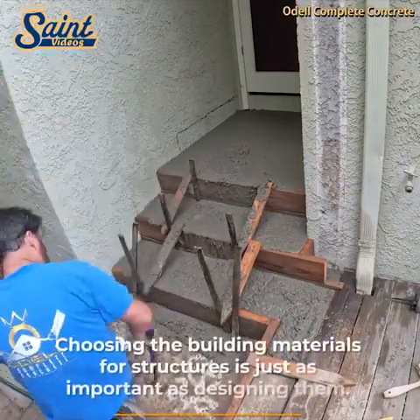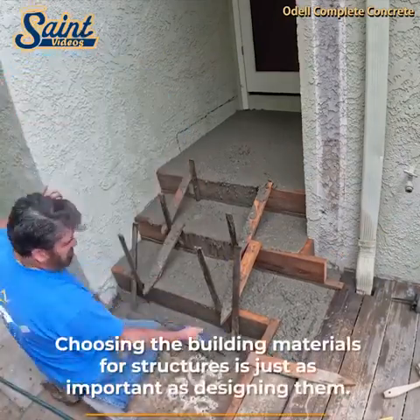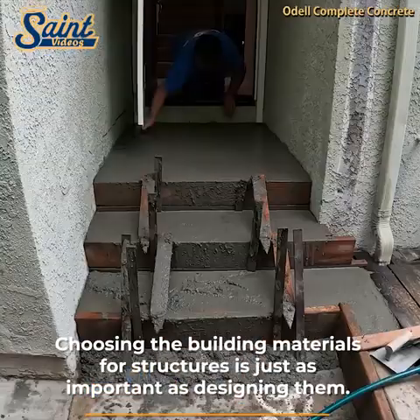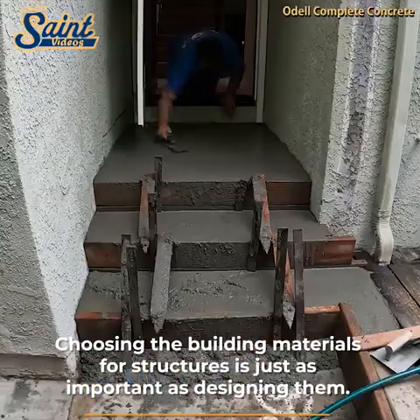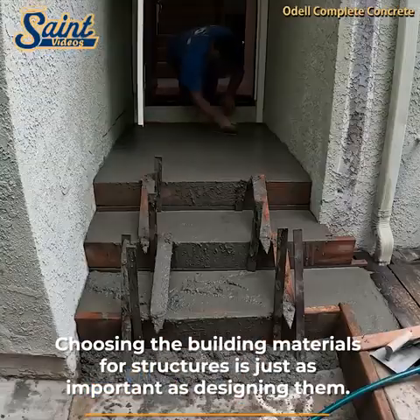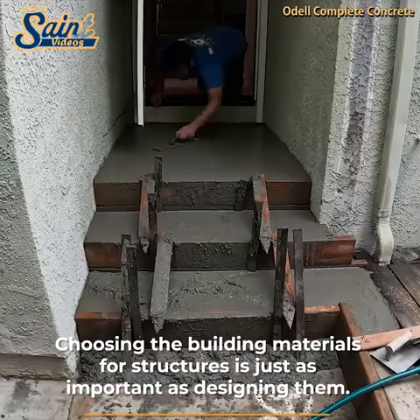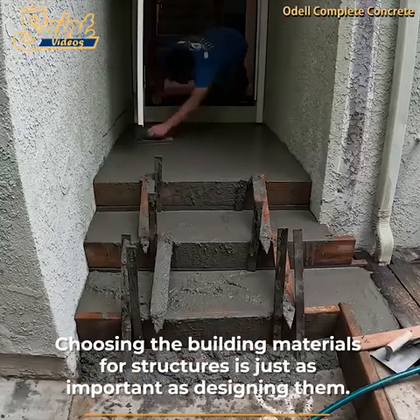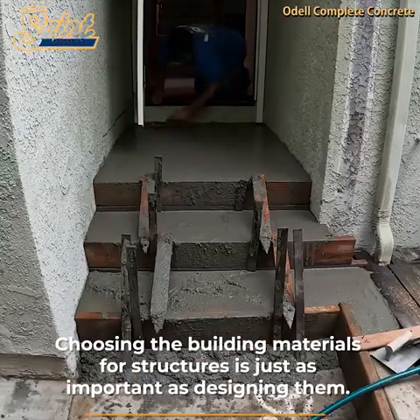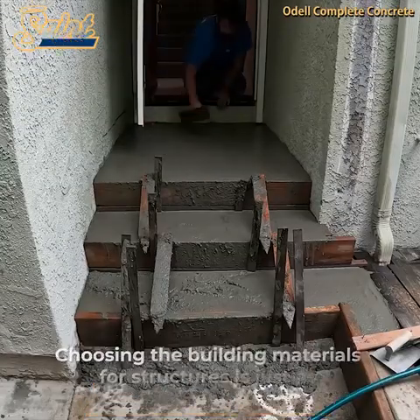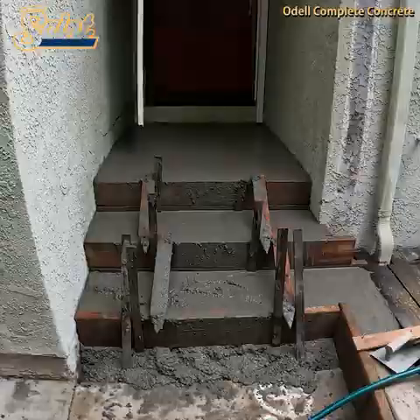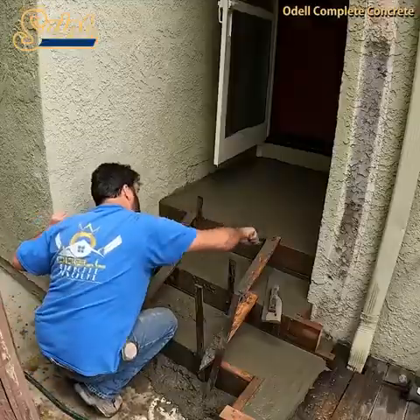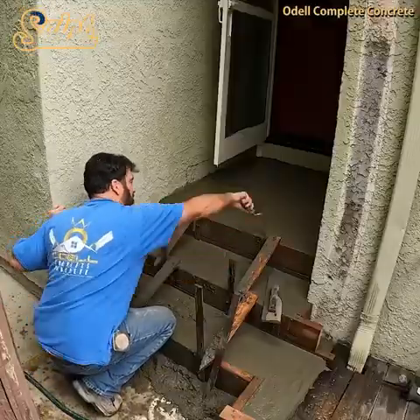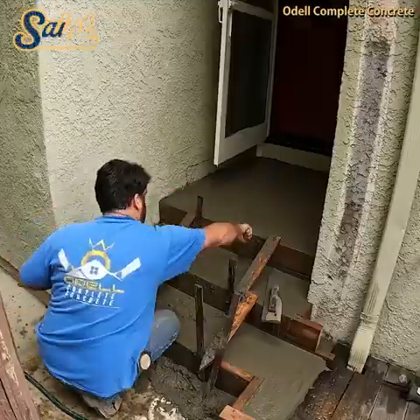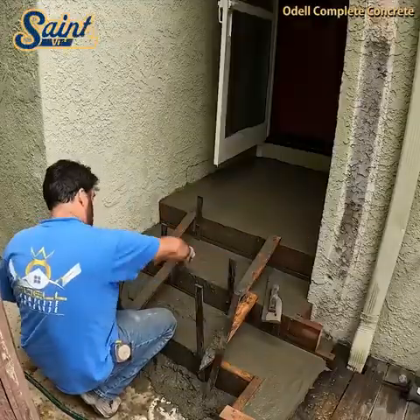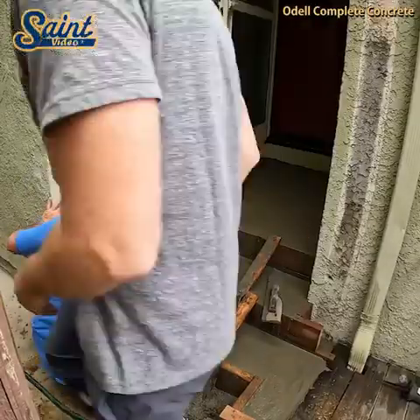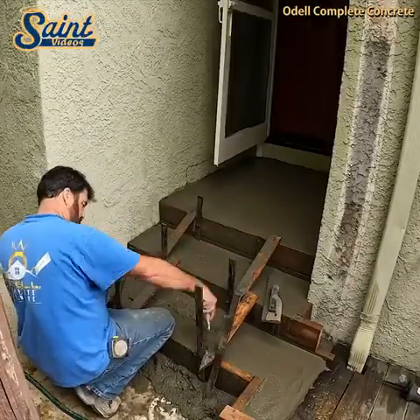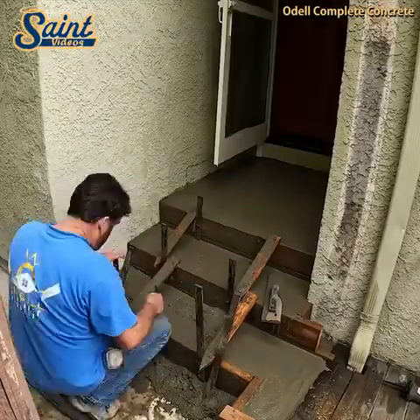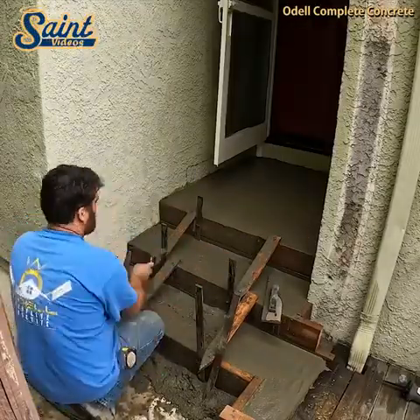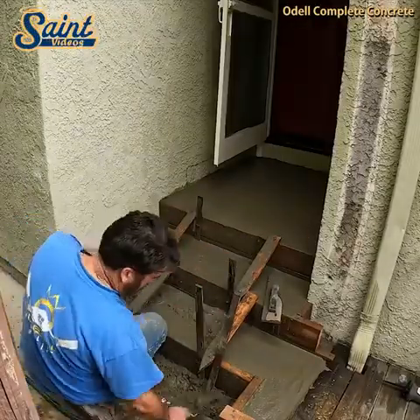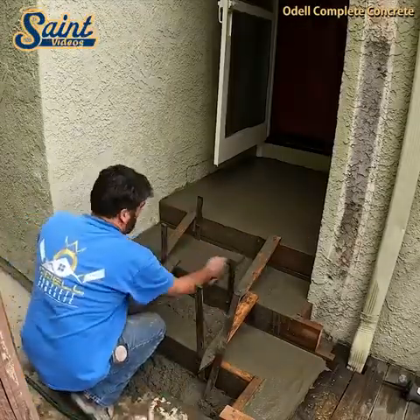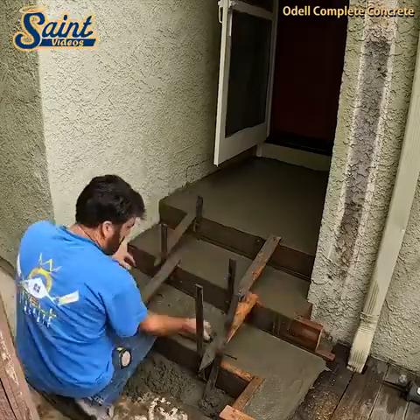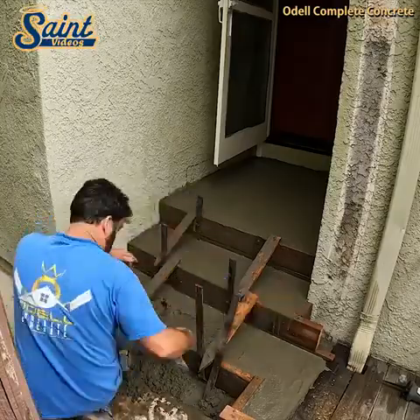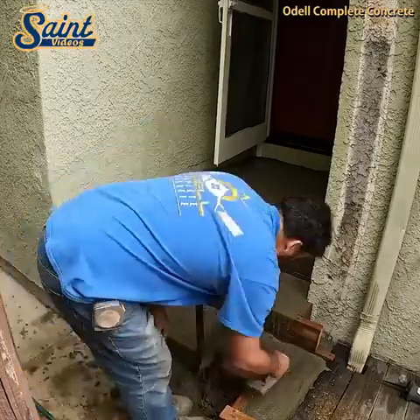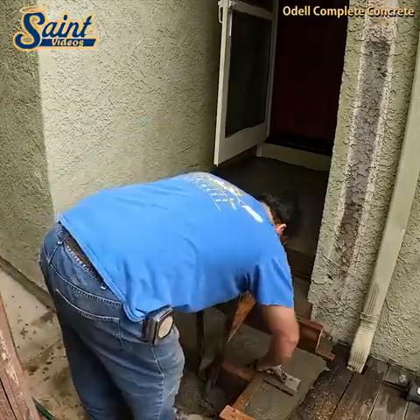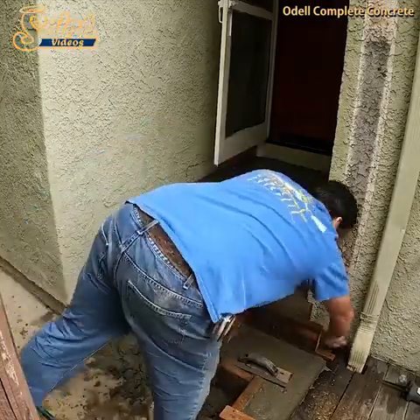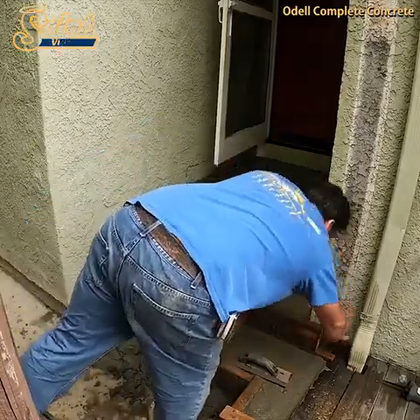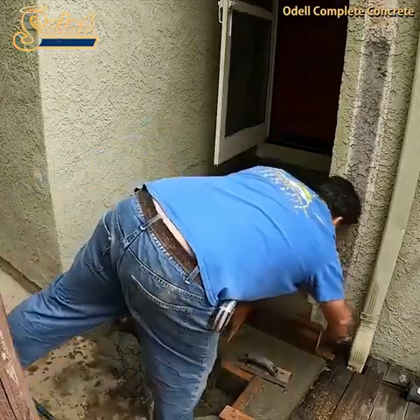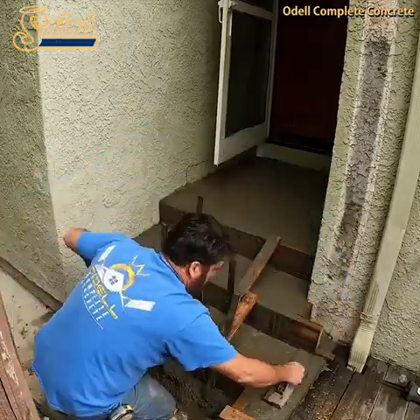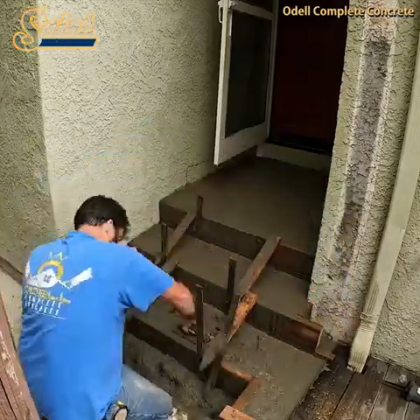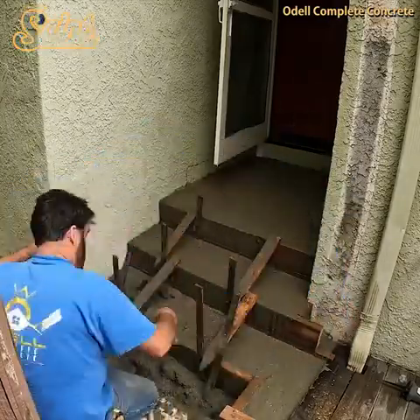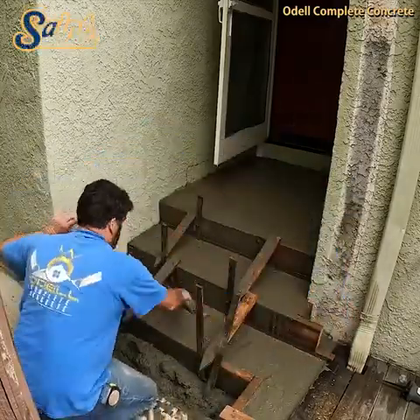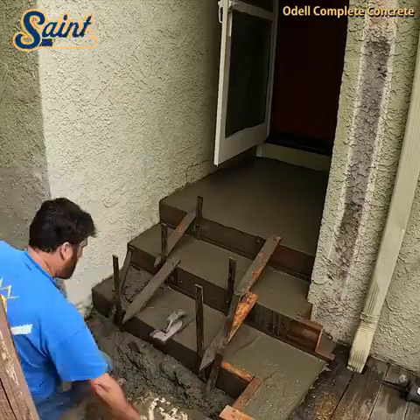Precast concrete stairs are also hollow inside, which makes them easier to transport and install on your job site. If you have ever tried to pour concrete yourself, you know that a sudden rainstorm or unexpected blizzard can ruin your efforts.